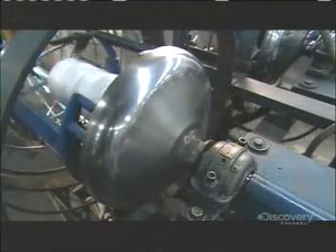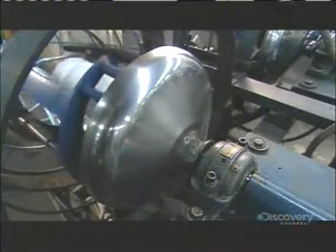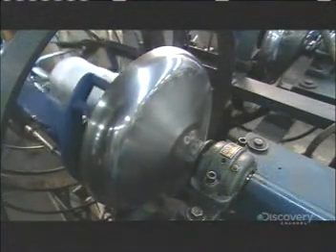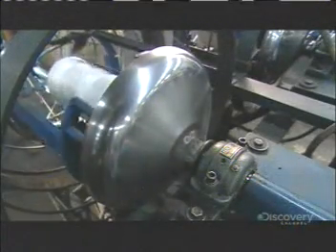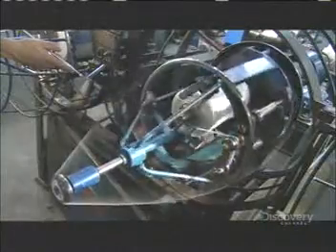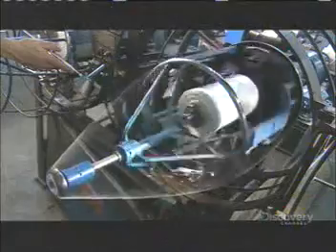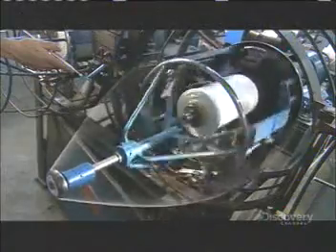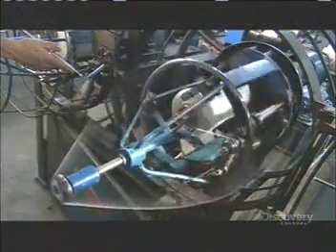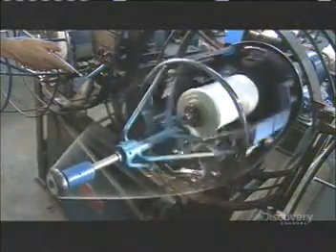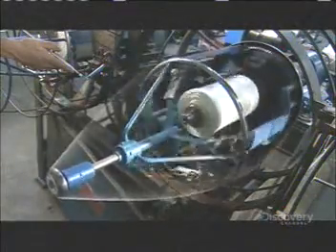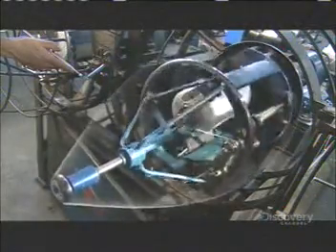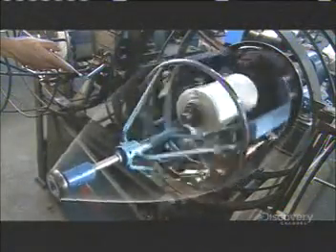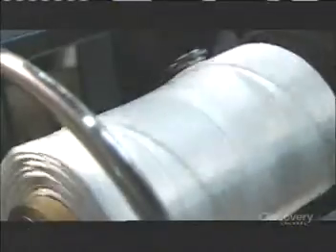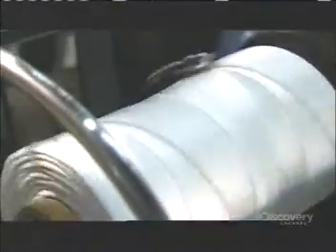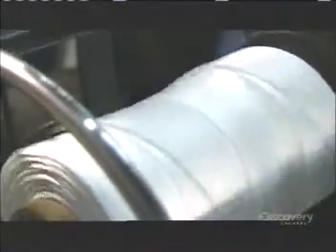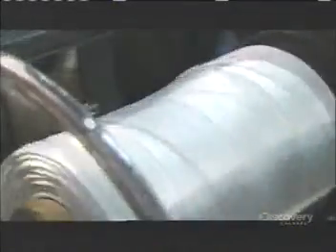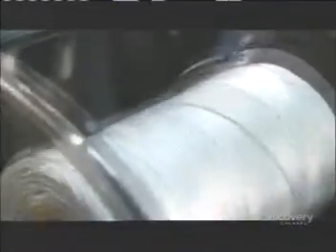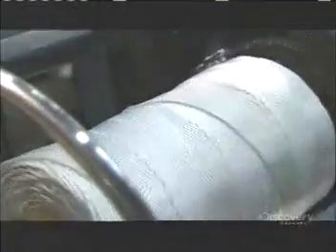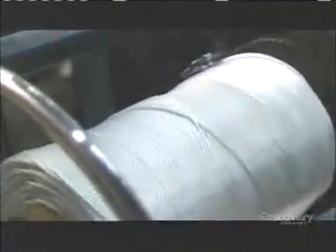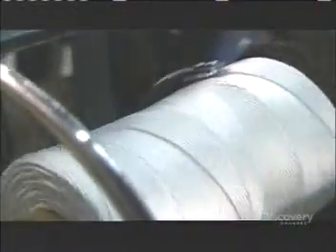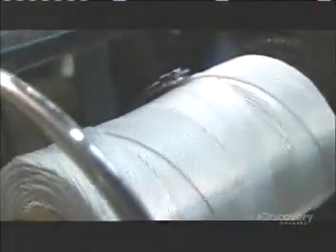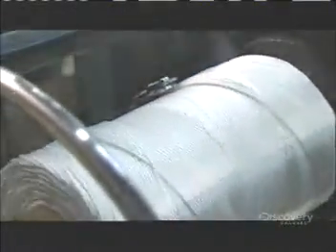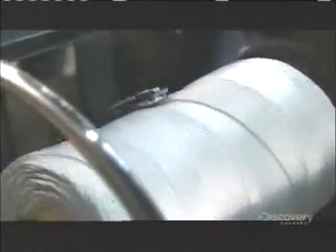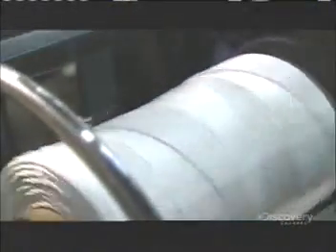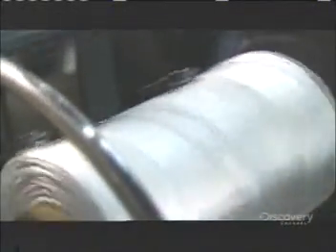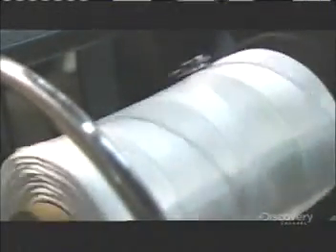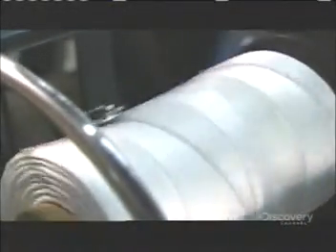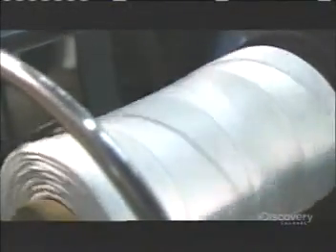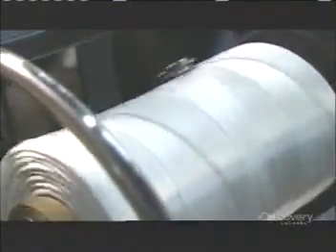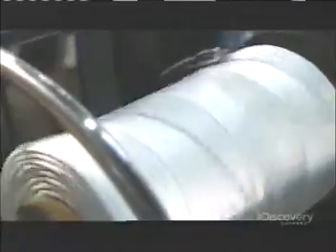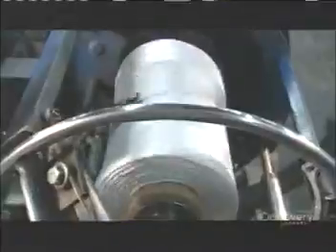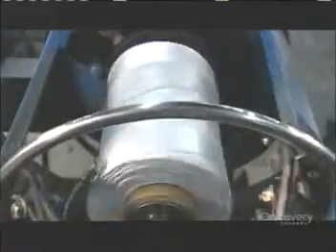It twists the yarn and then winds it onto a take-up spool inside. A little arm moves back and forth, guiding the yarn so it winds evenly onto the spool. This is core yarn, and it'll be used to make other rope.